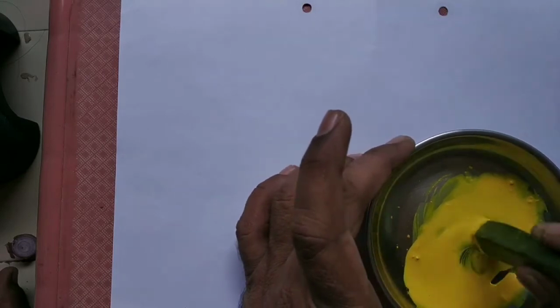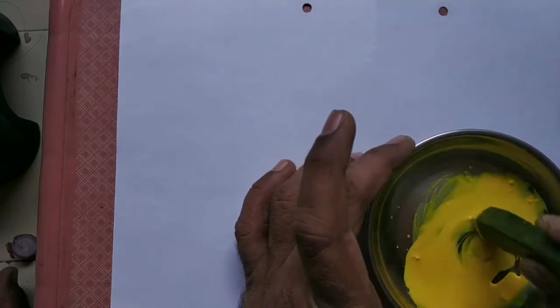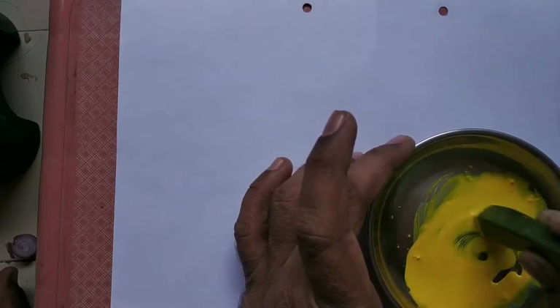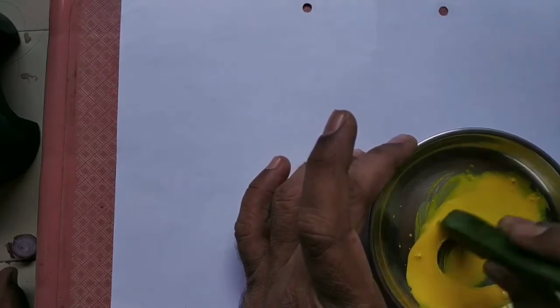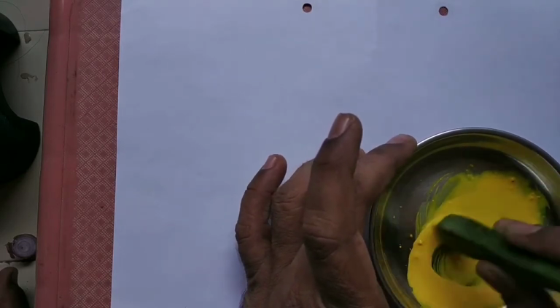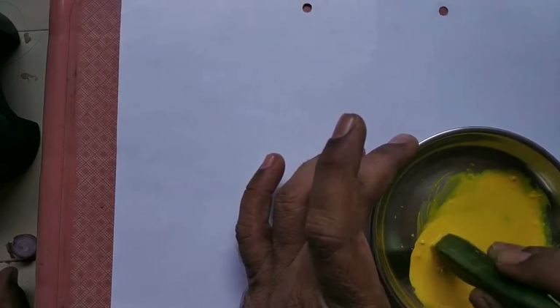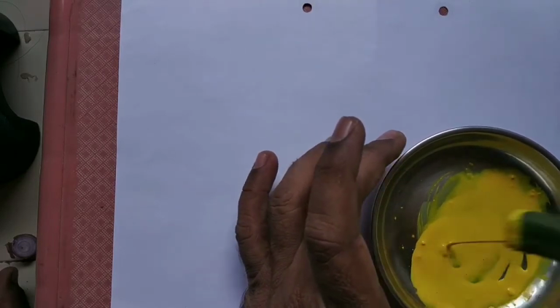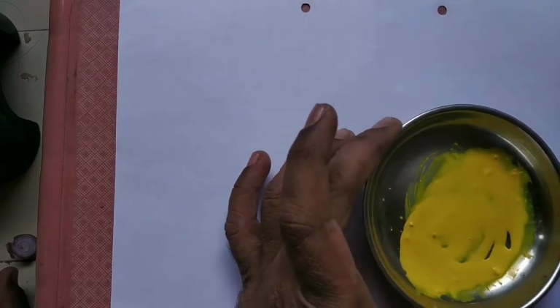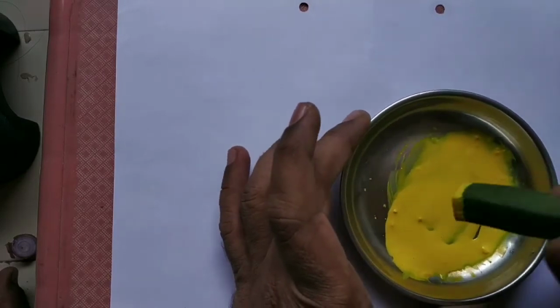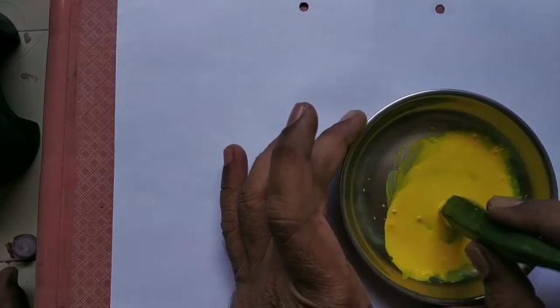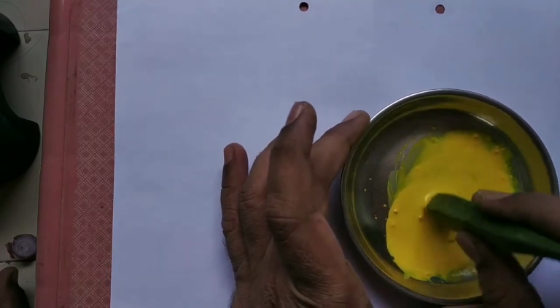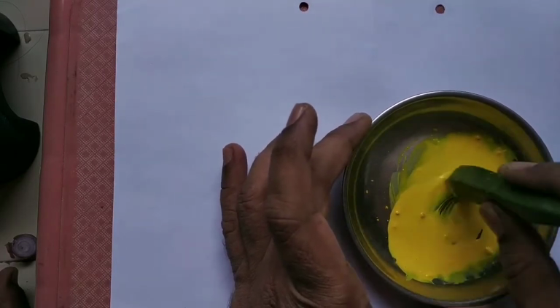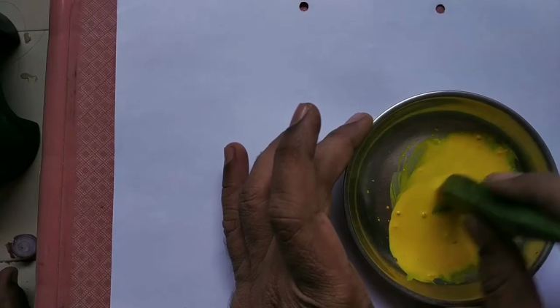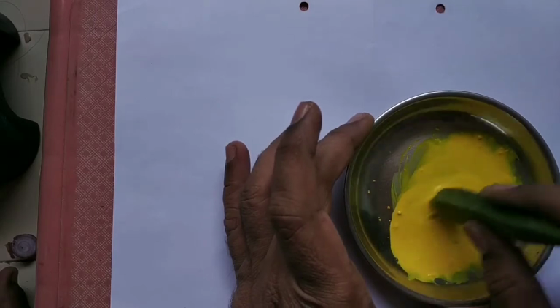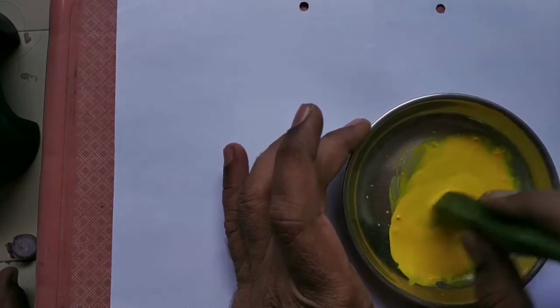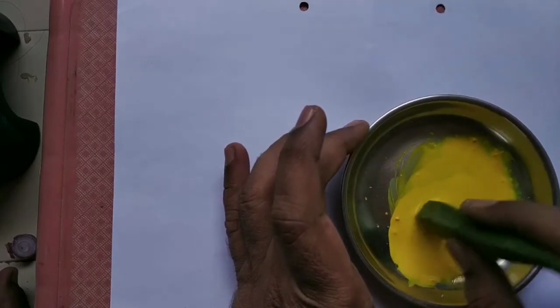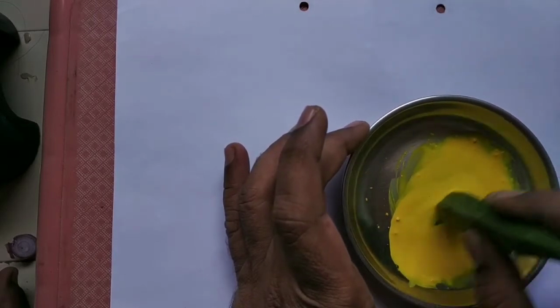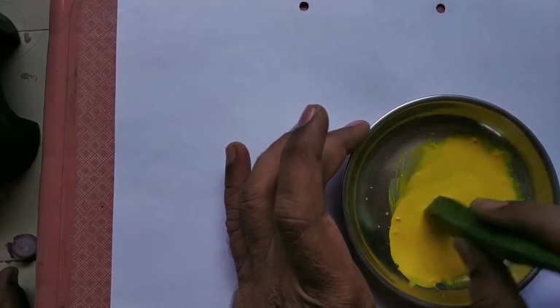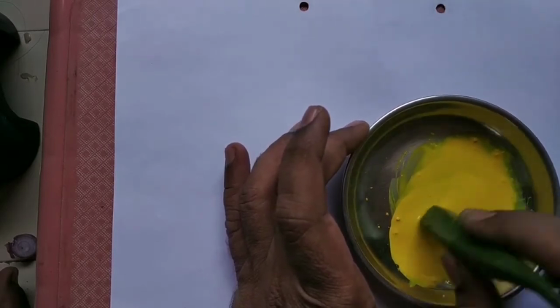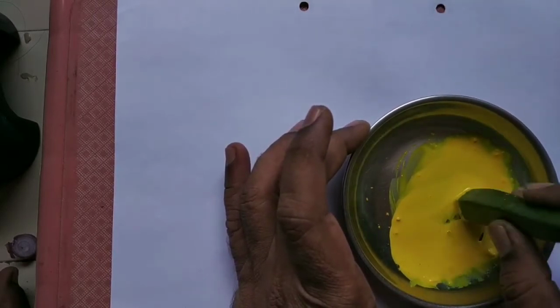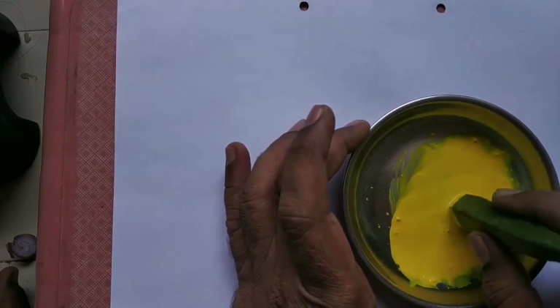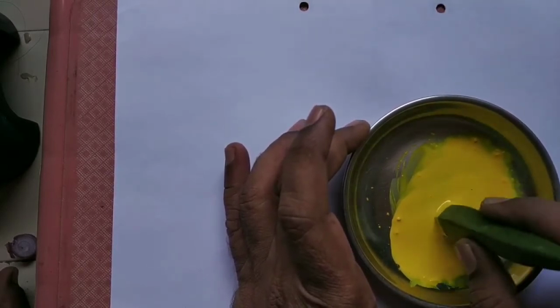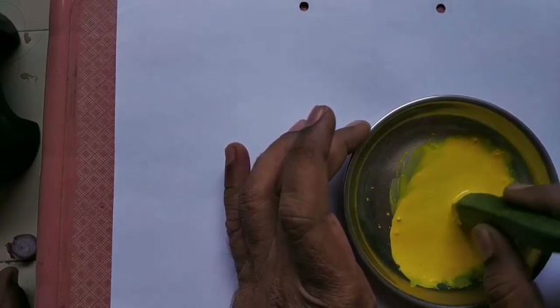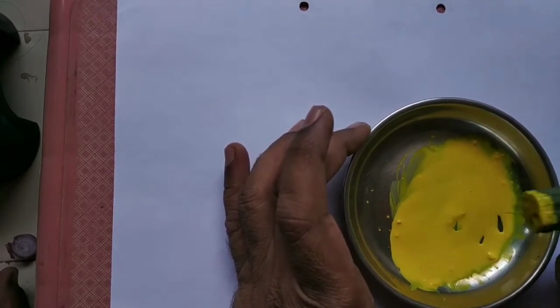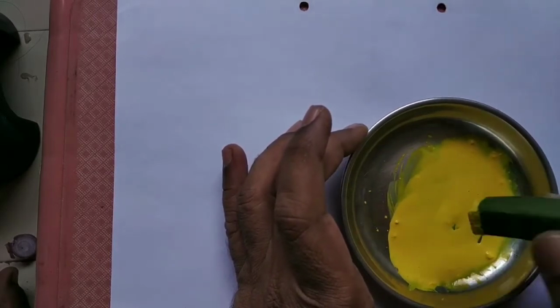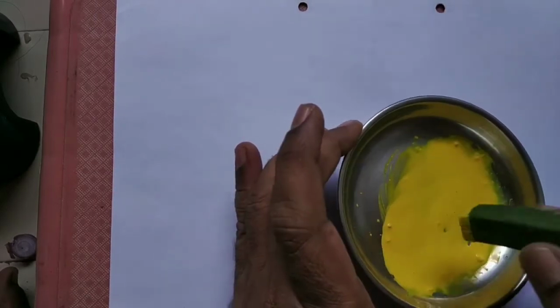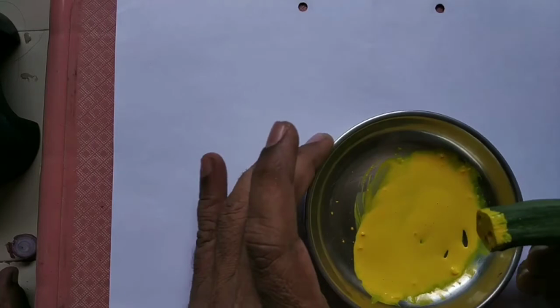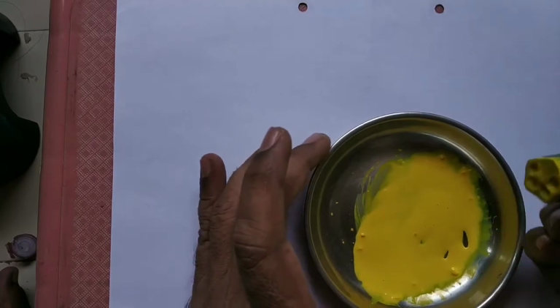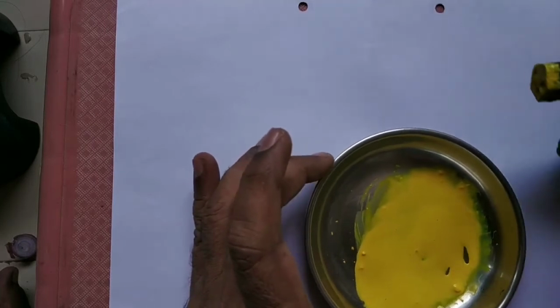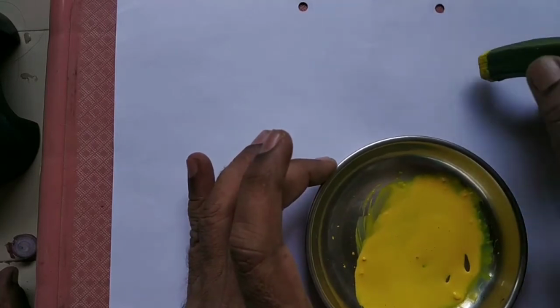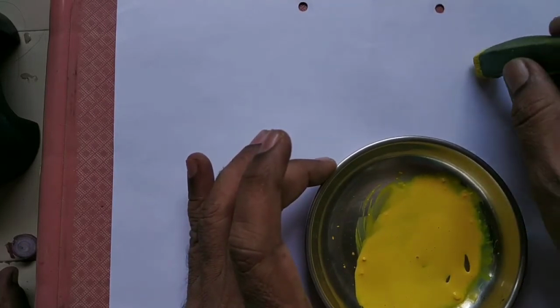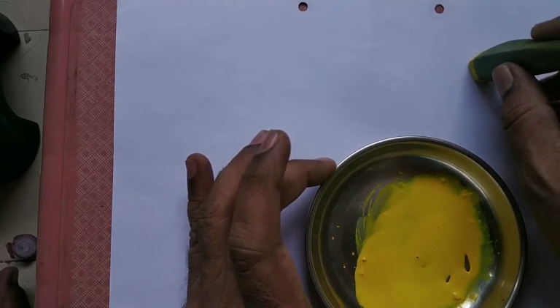Mix the color and dip the lady's finger. After dipping the lady's finger, print it on the paper.